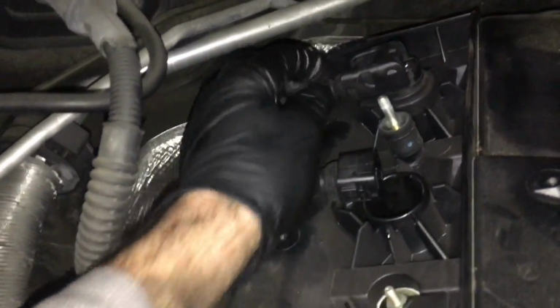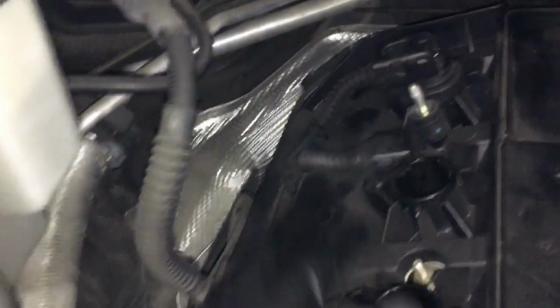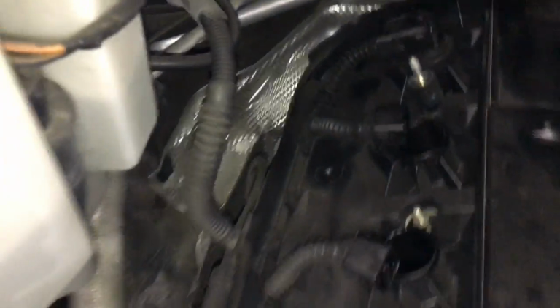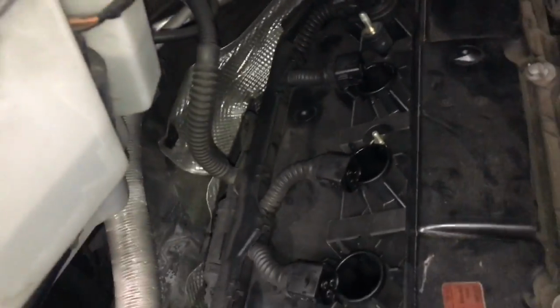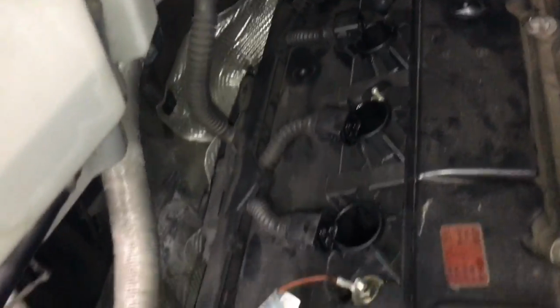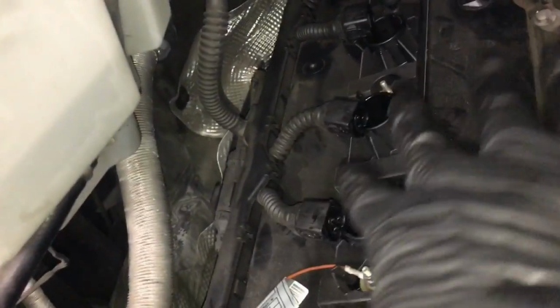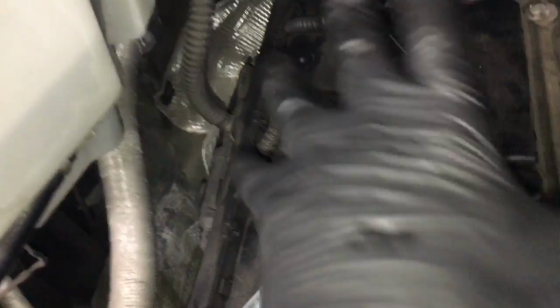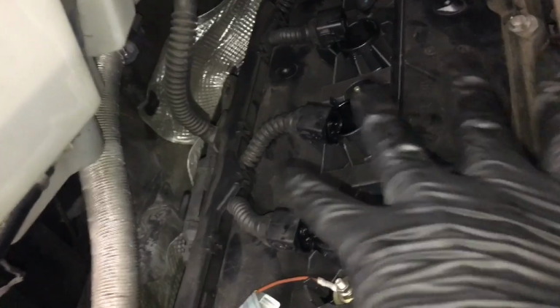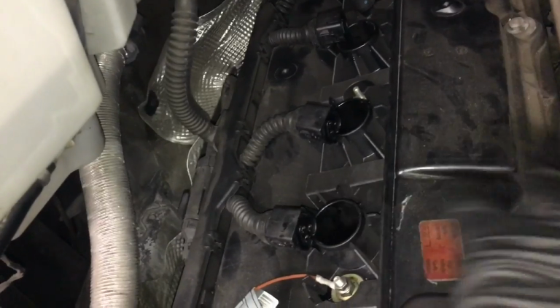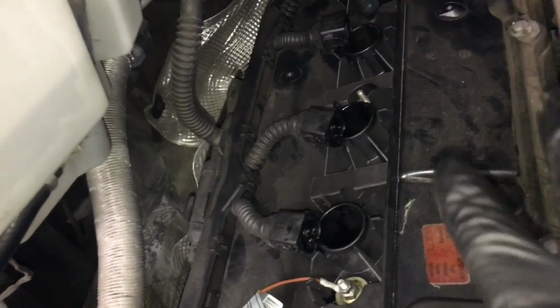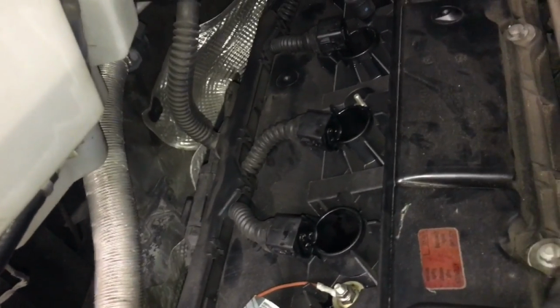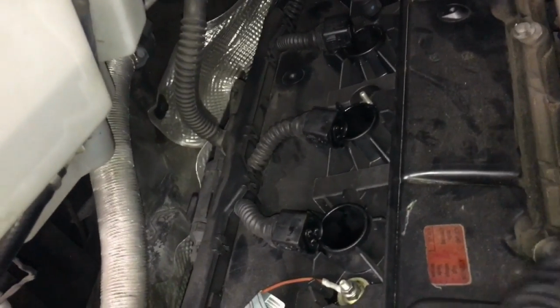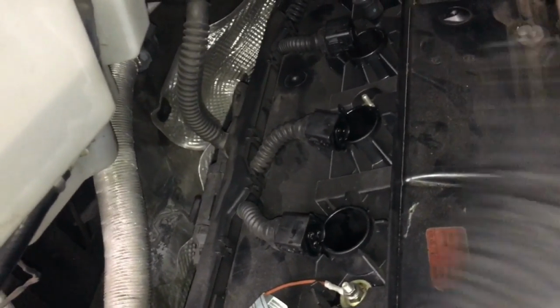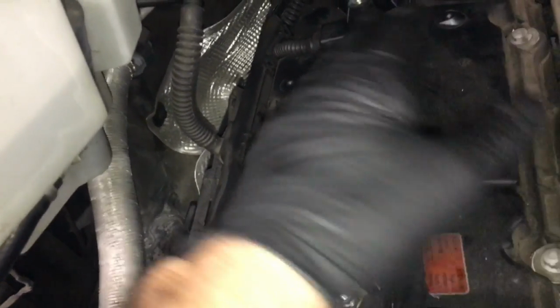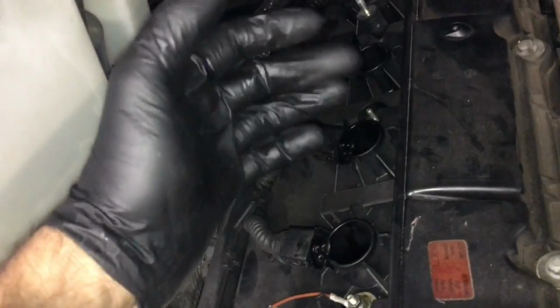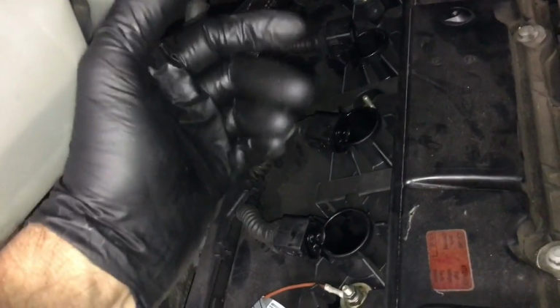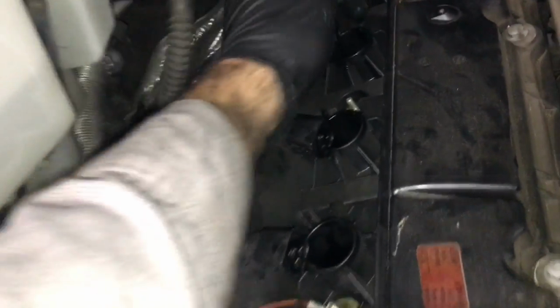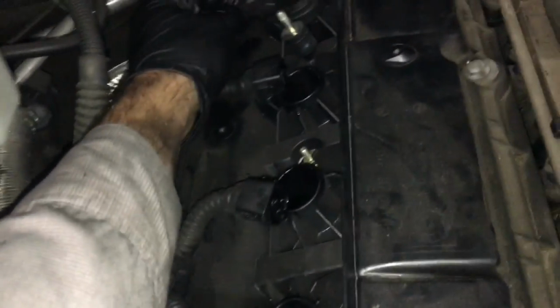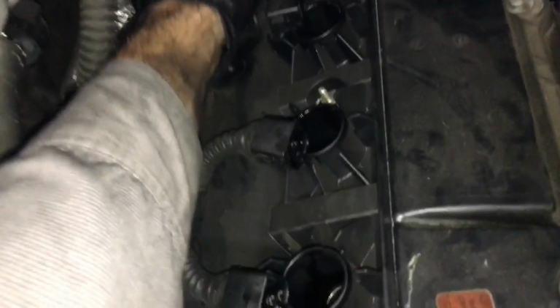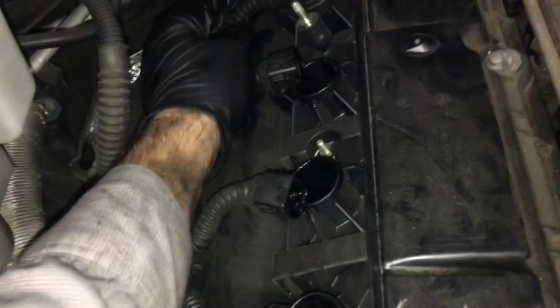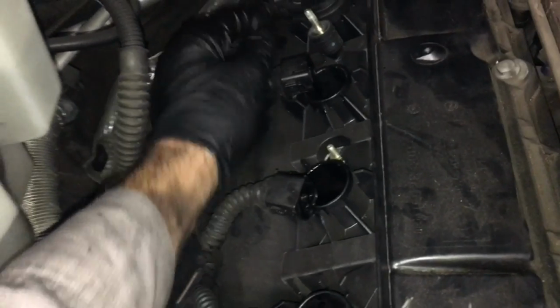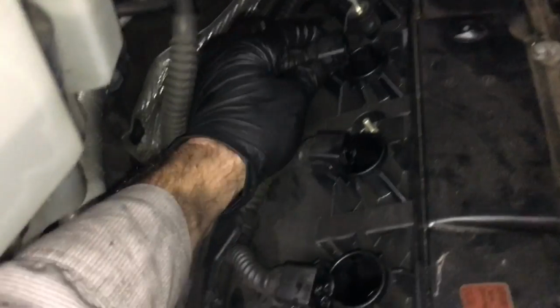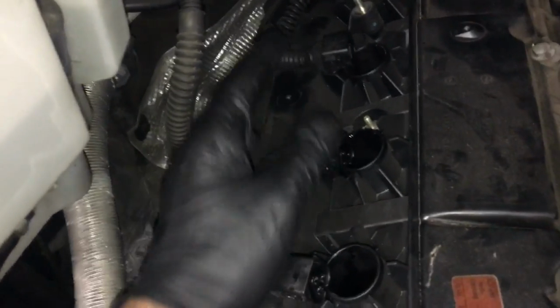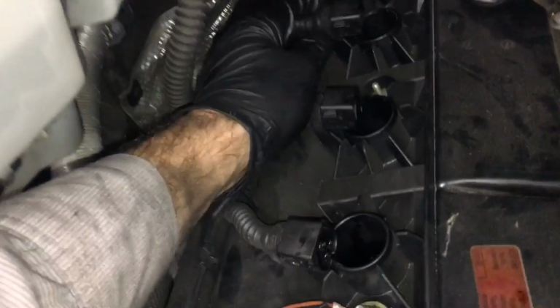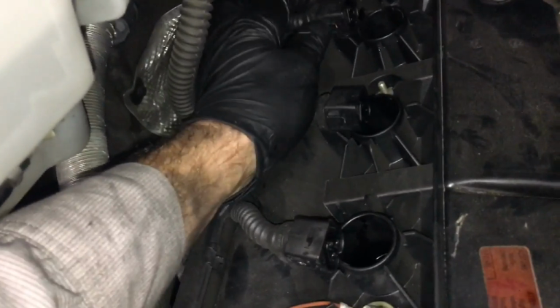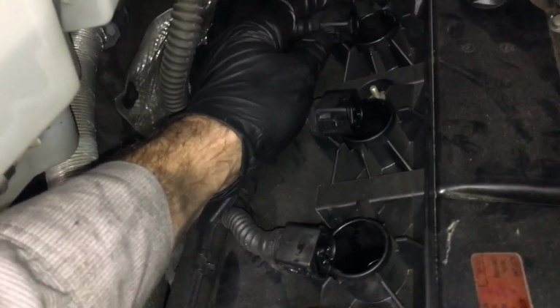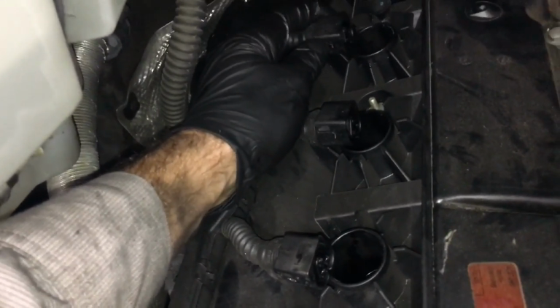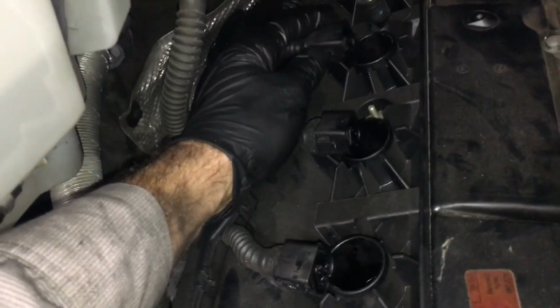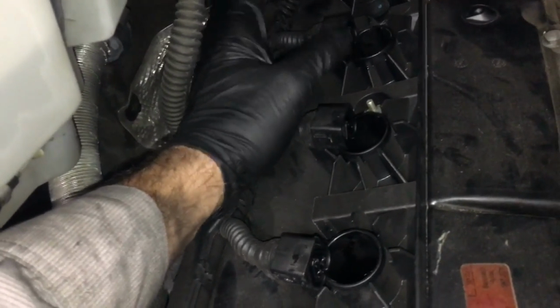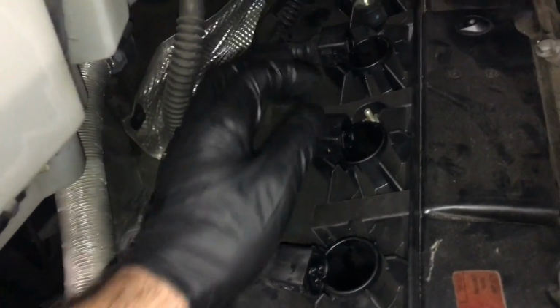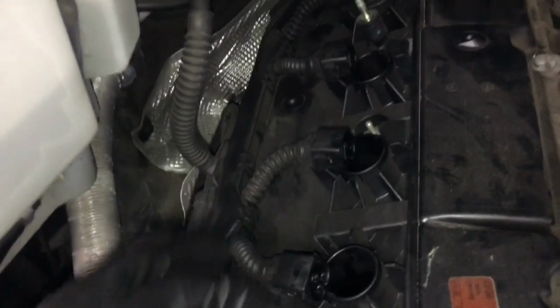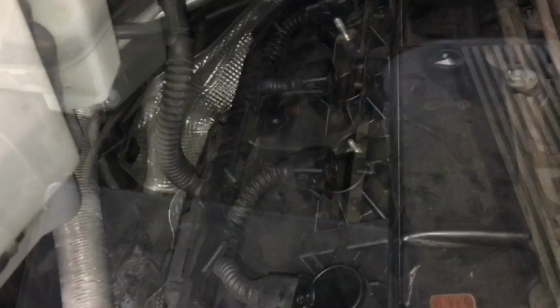Go ahead and reinstall all your other coils the same way. What I recommend you do before you put the engine covers on is just start the vehicle and let it run. If any of the cylinders have misfired, go back over your wires and double check — it's pretty common for these to be slightly unplugged and cause misfires.